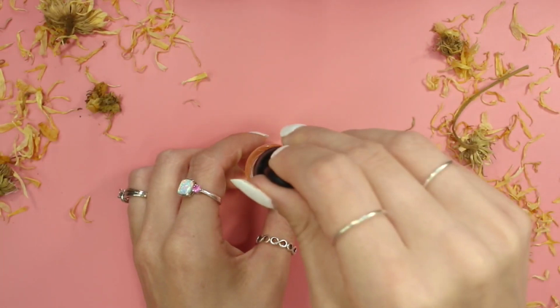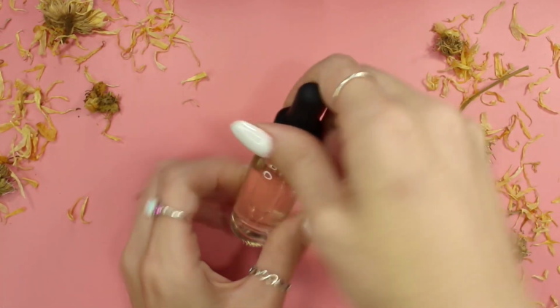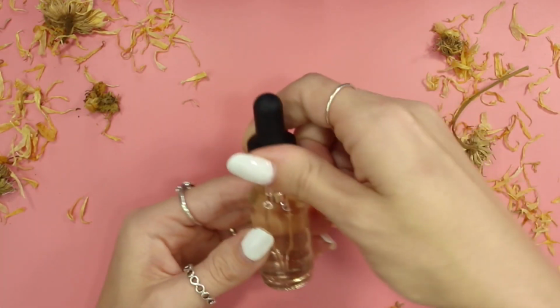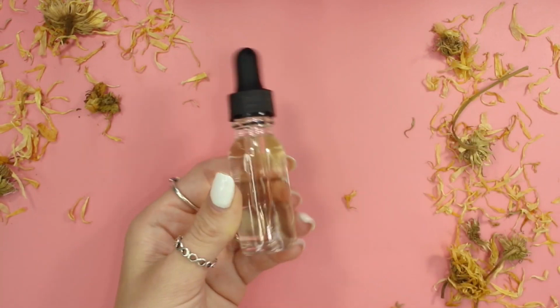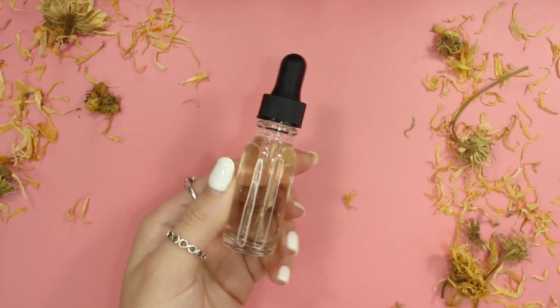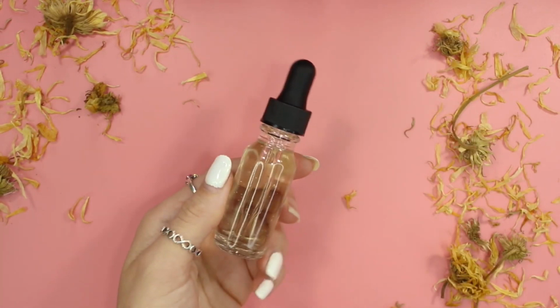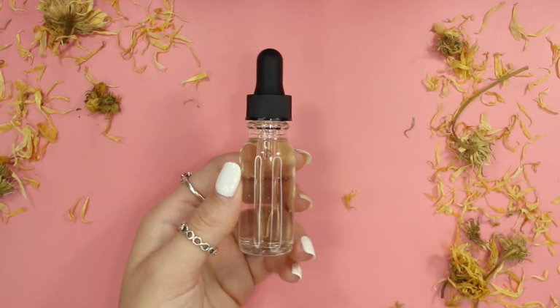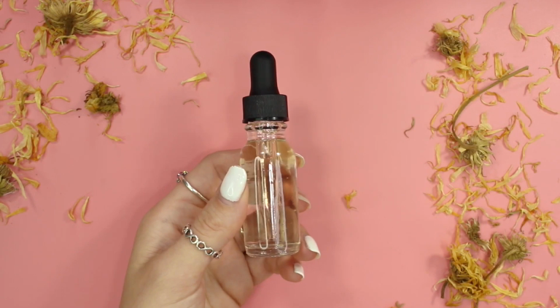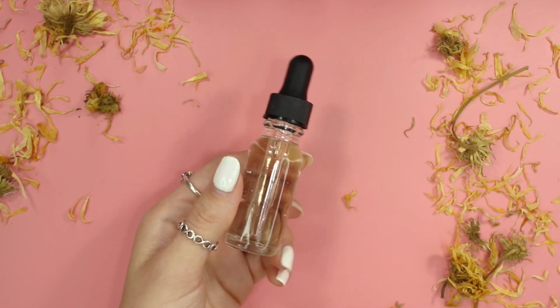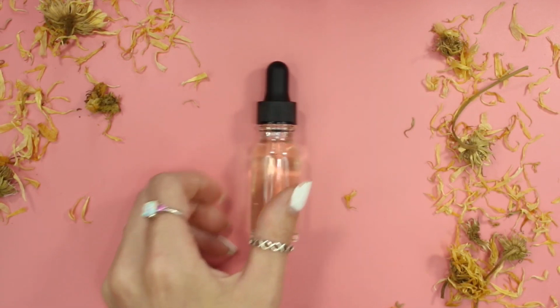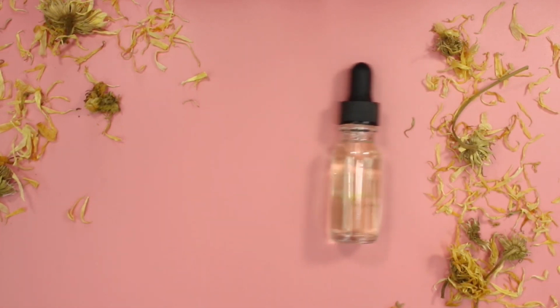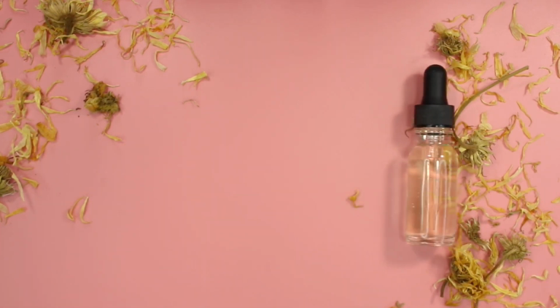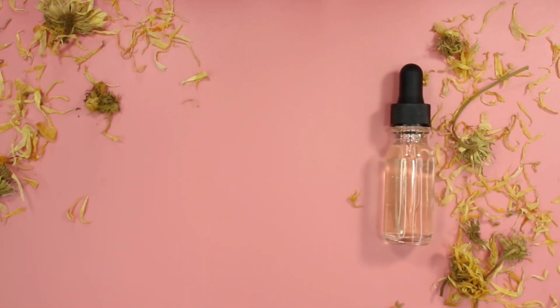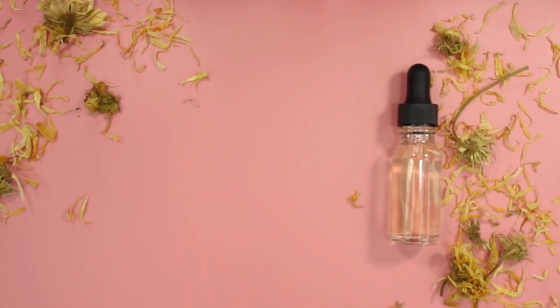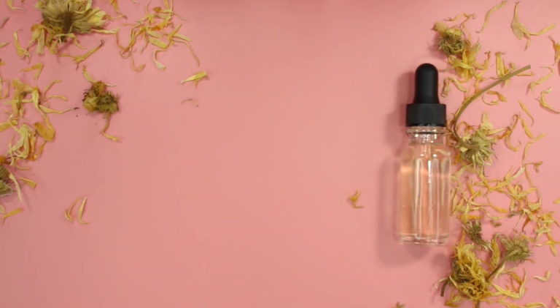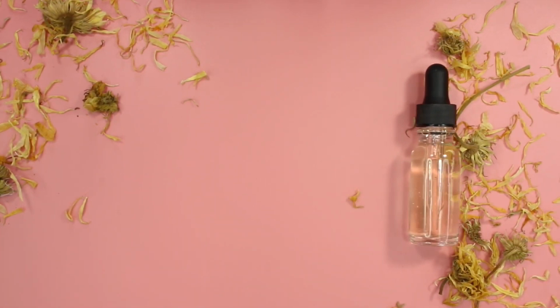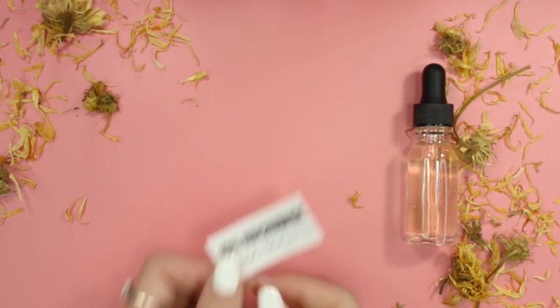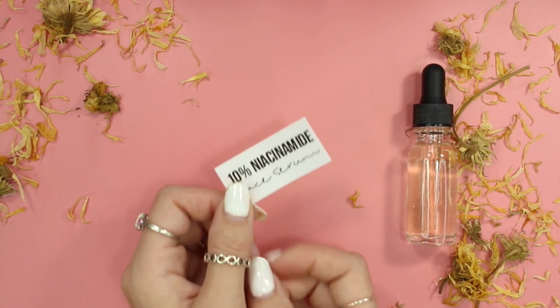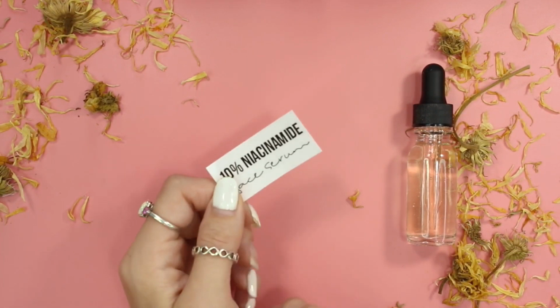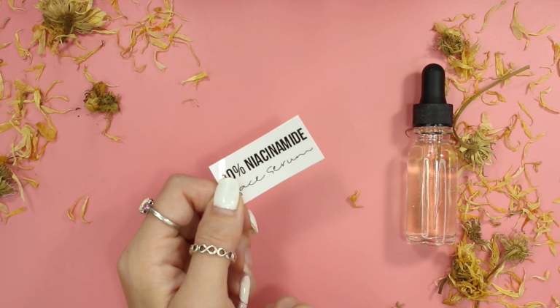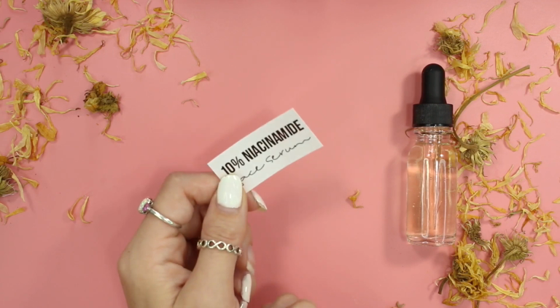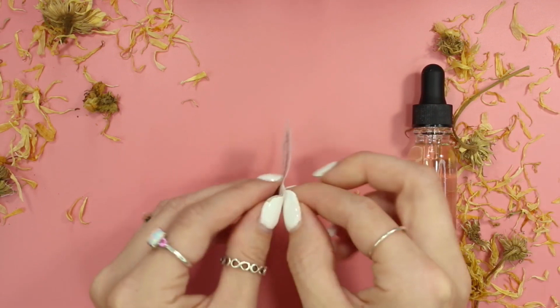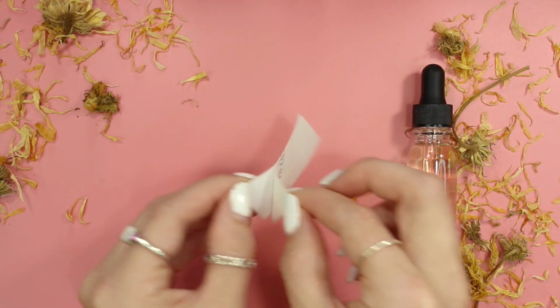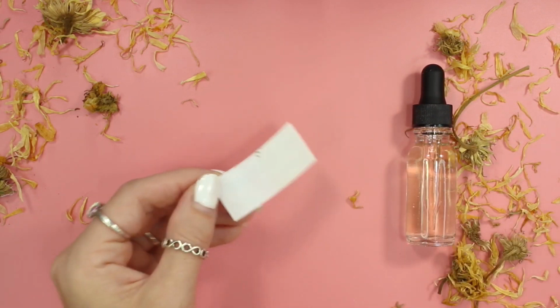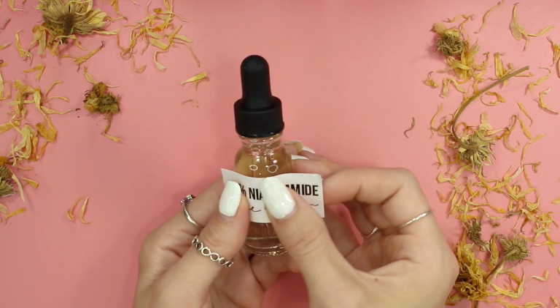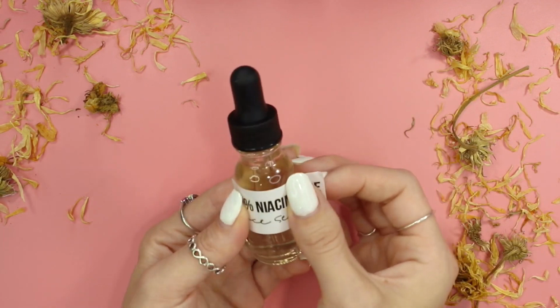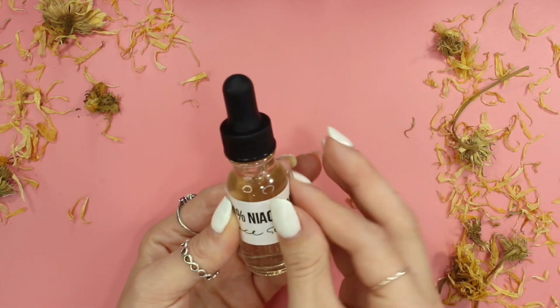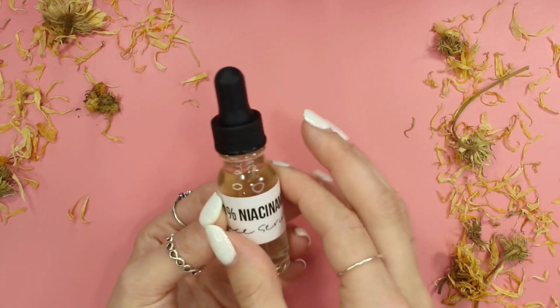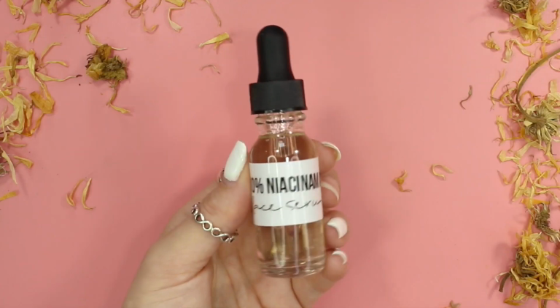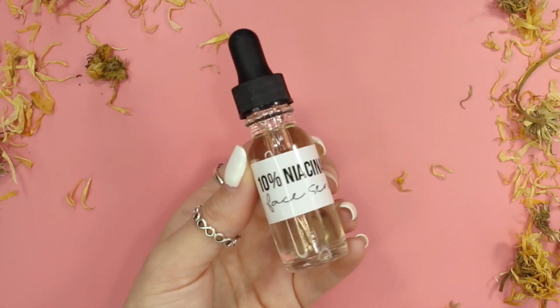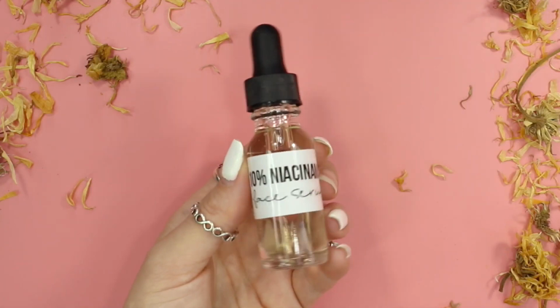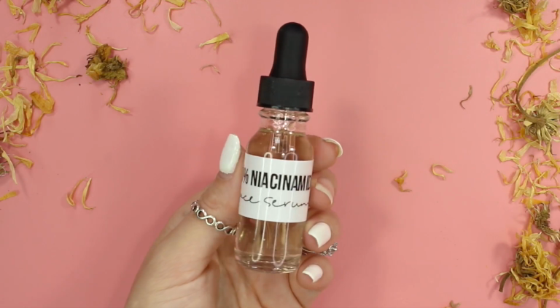This is the finished serum. I decided to add a label to my product as well, like I always do. If you'd like to know how I make my labels, you can go down to a link in my description box that shows you exactly how I make them and how I waterproof them.